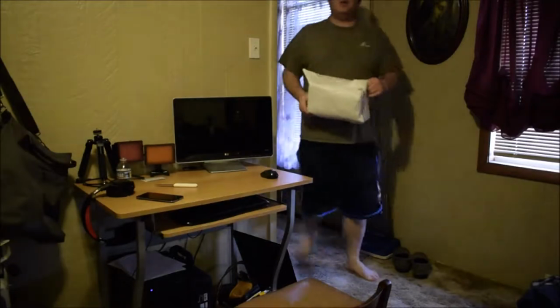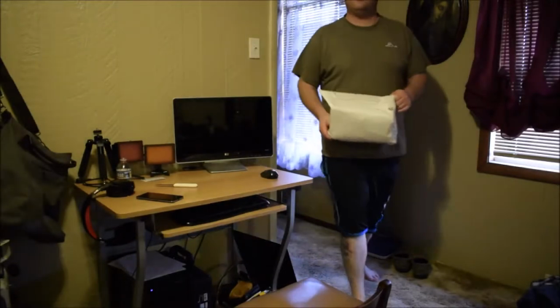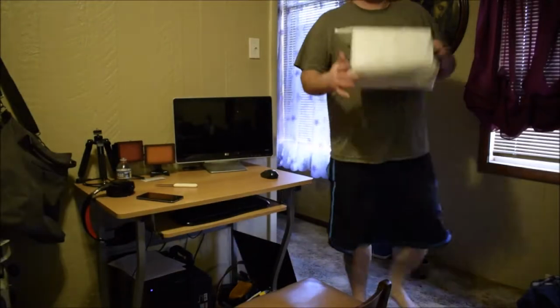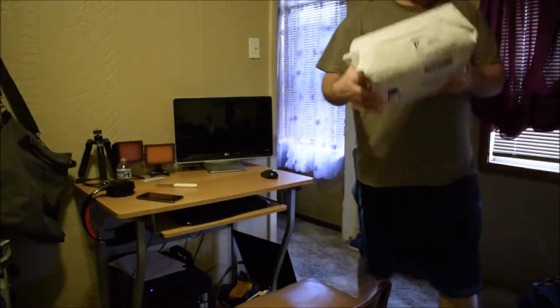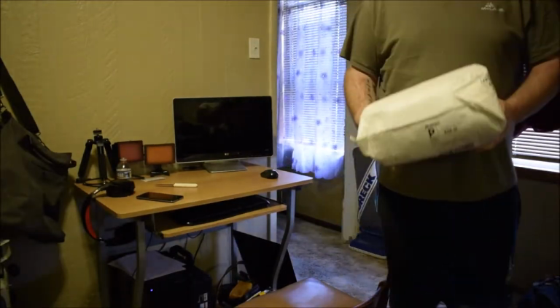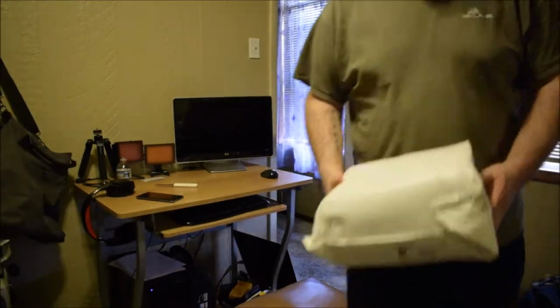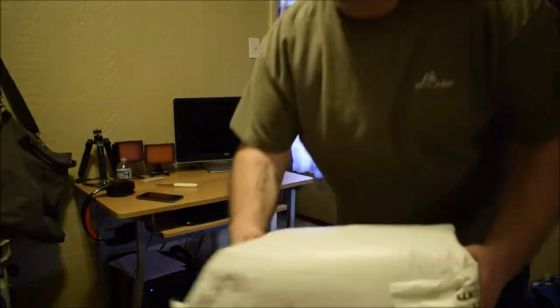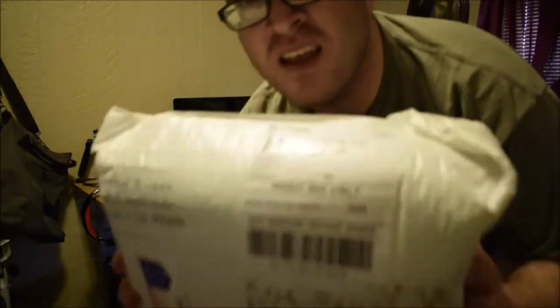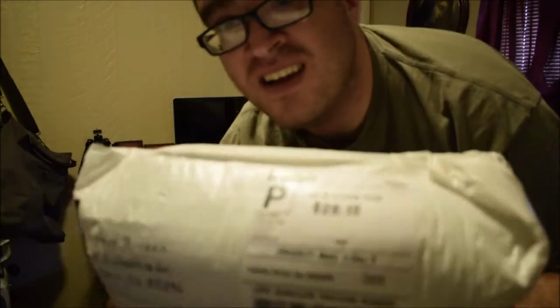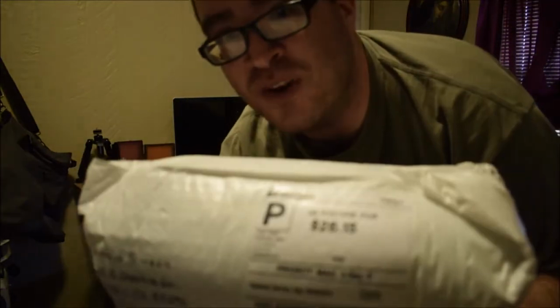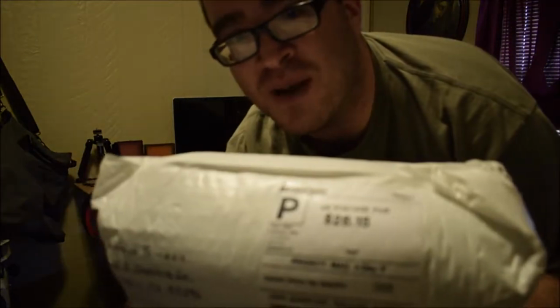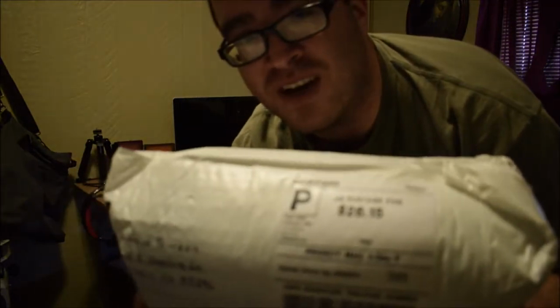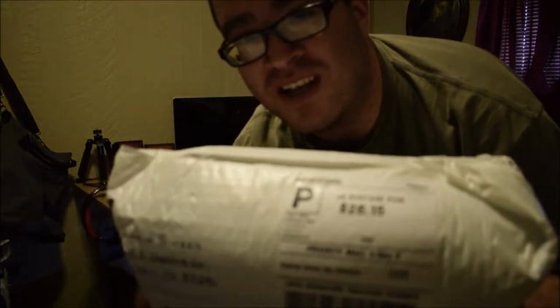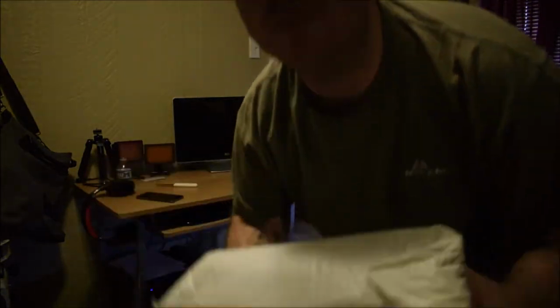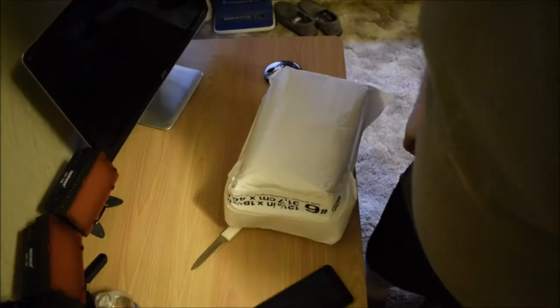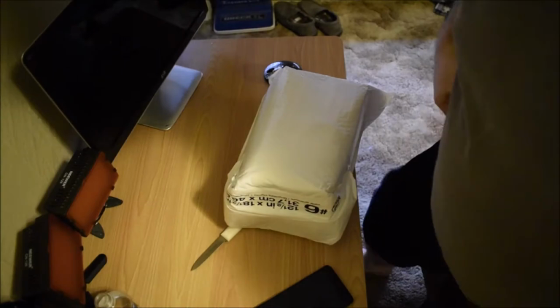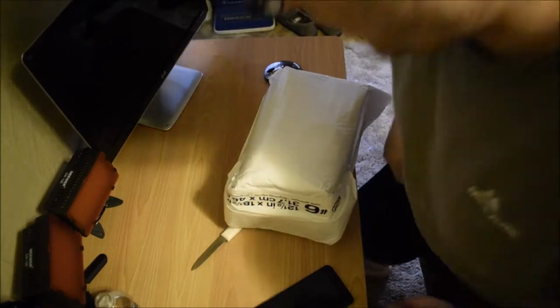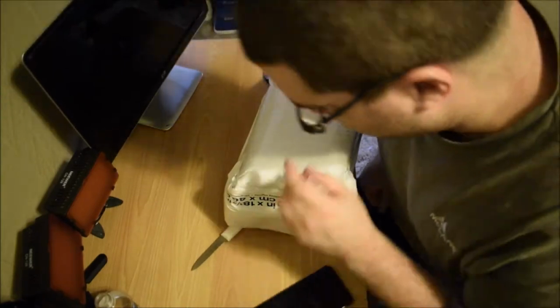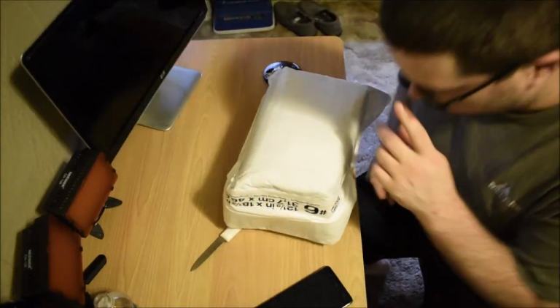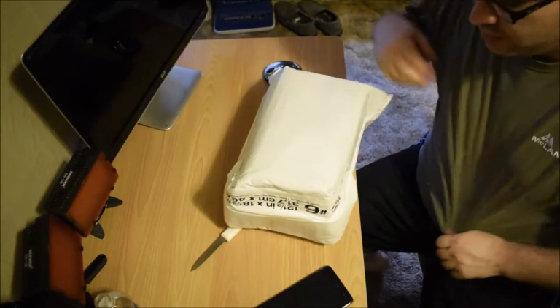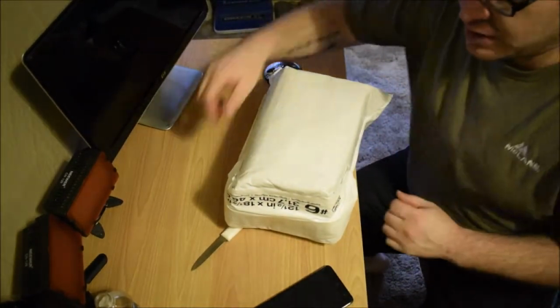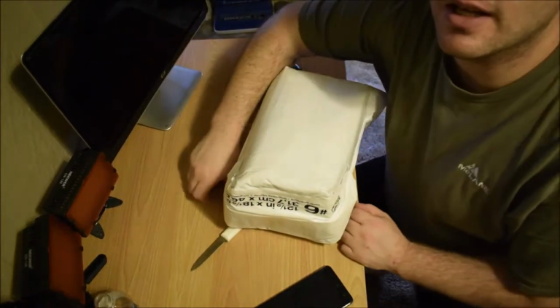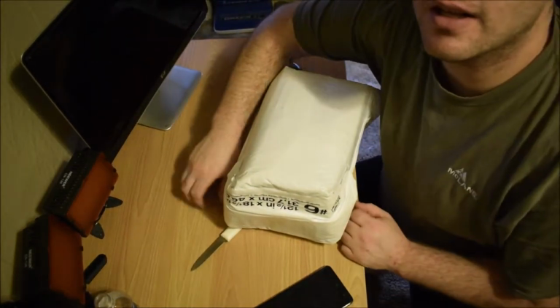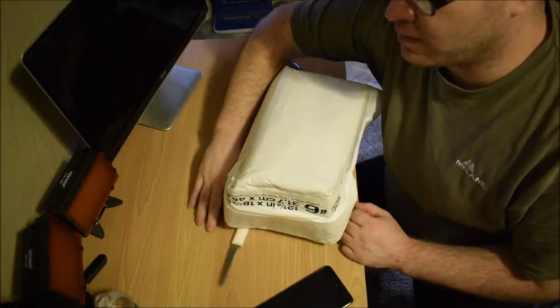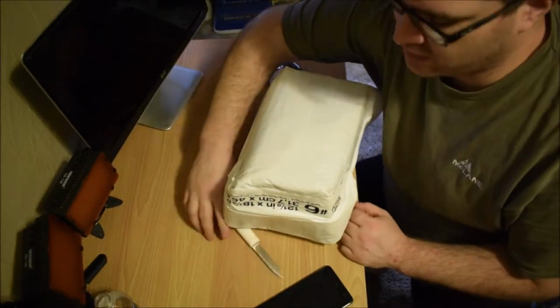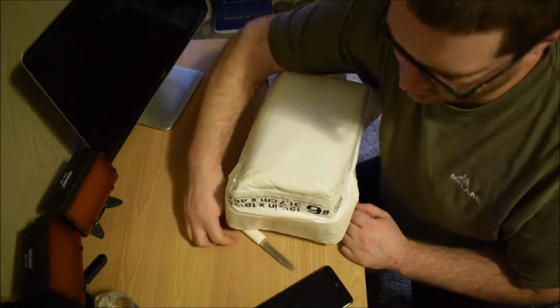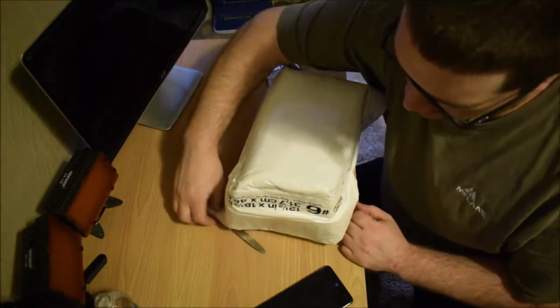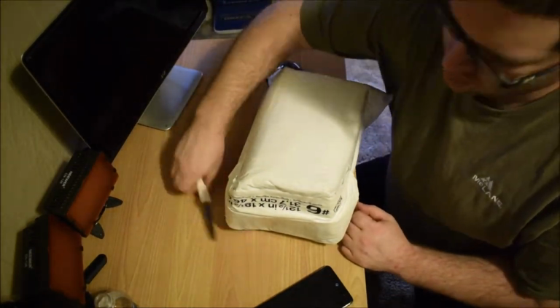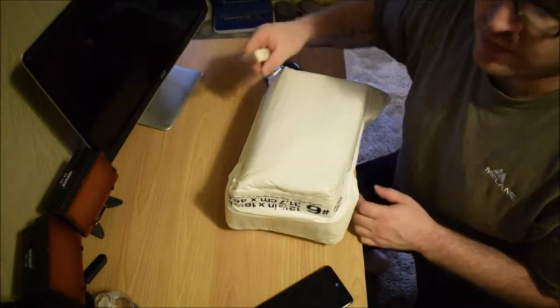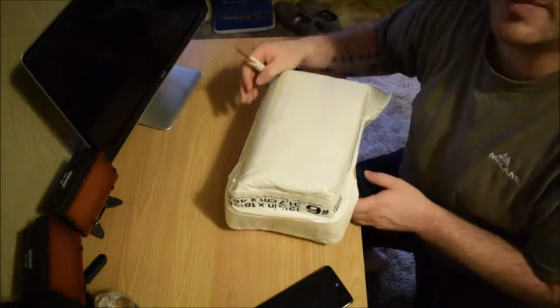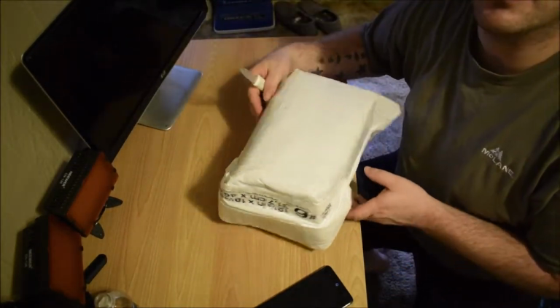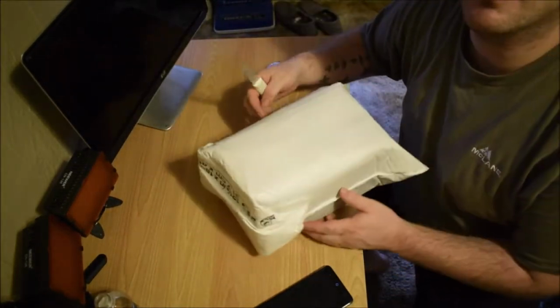Hello everyone, the time has come. The new camera is finally here. As I just said, the camera is finally here — I finally picked up a new camera.